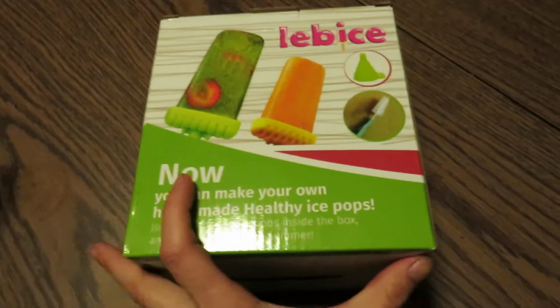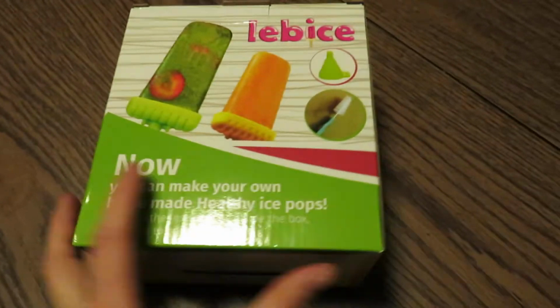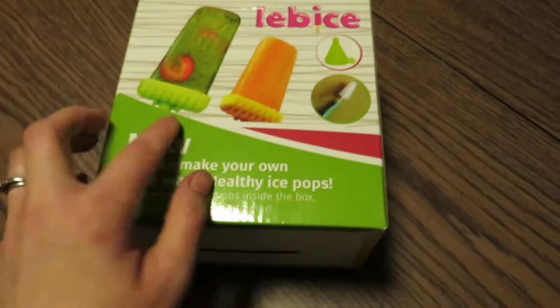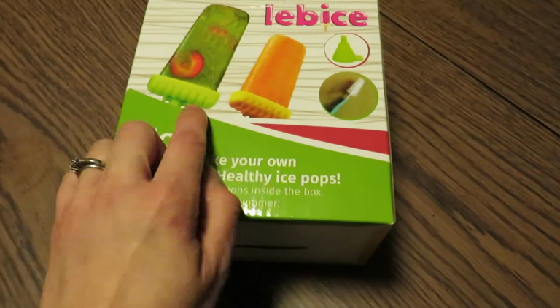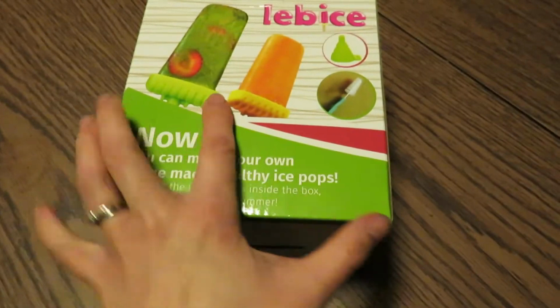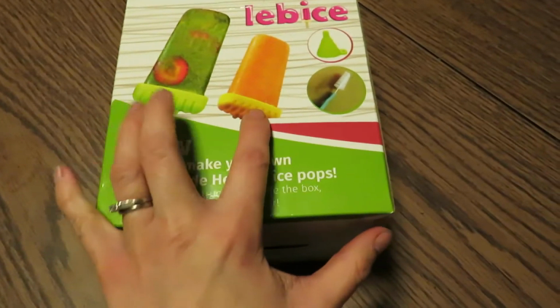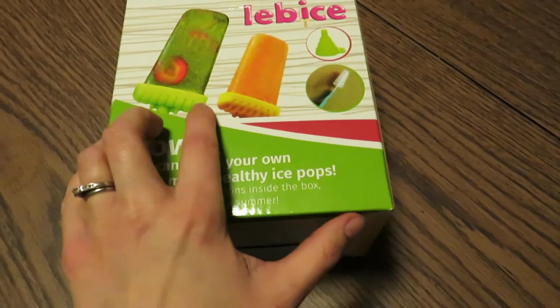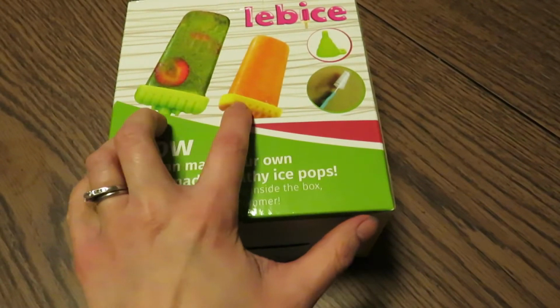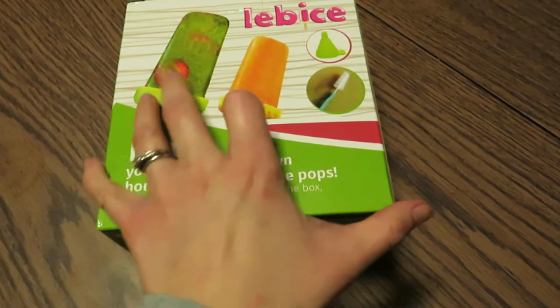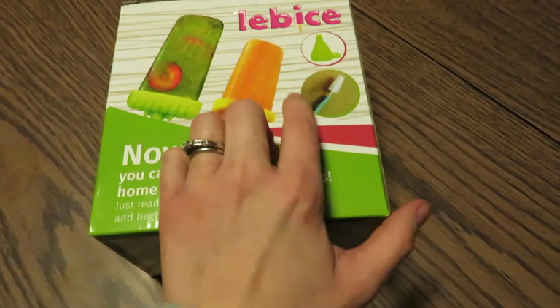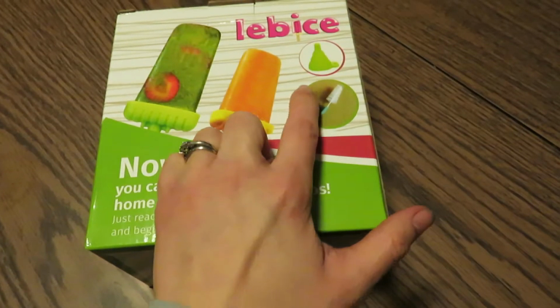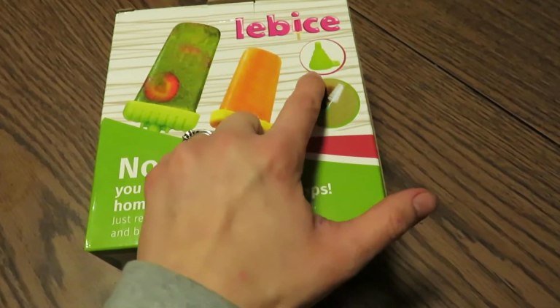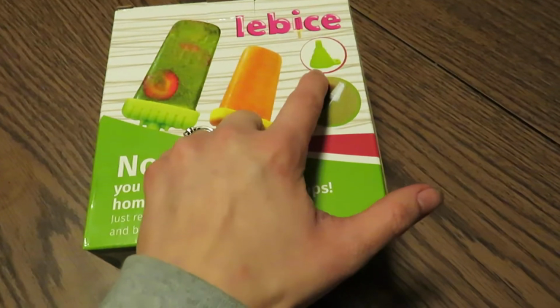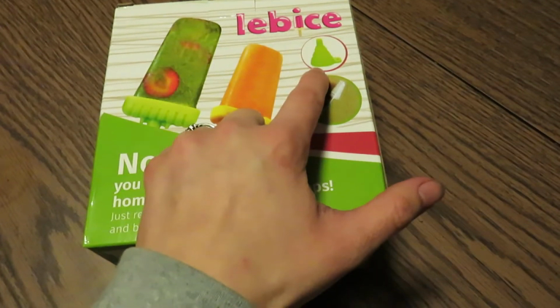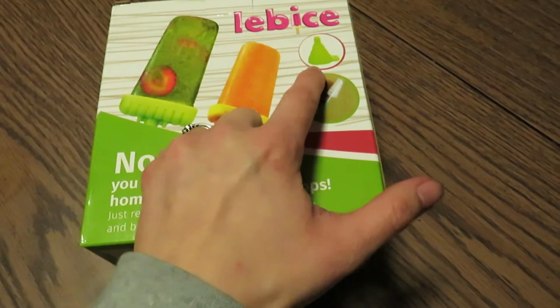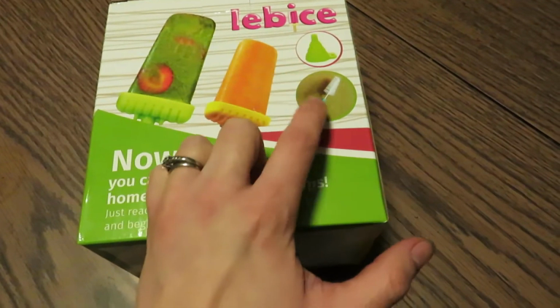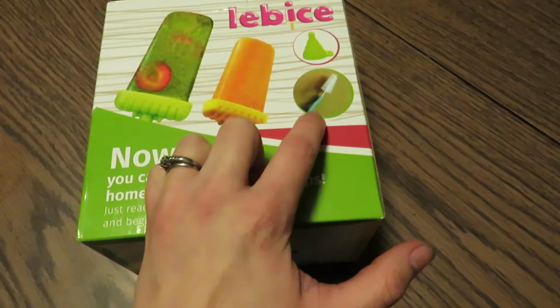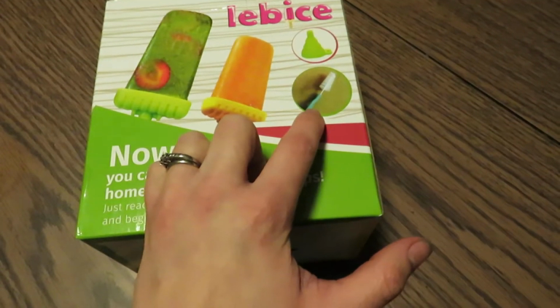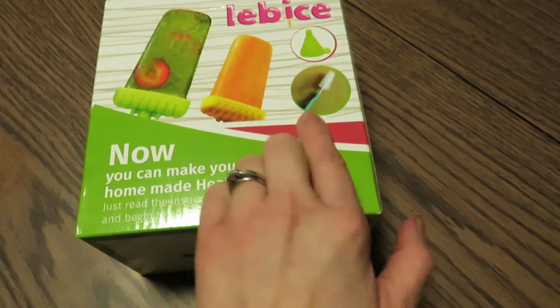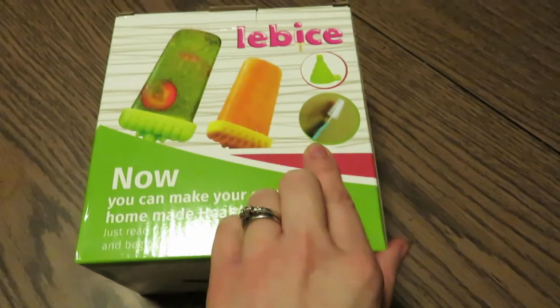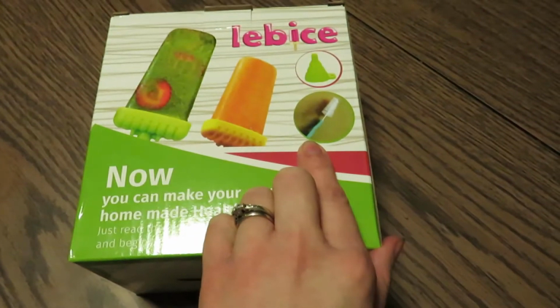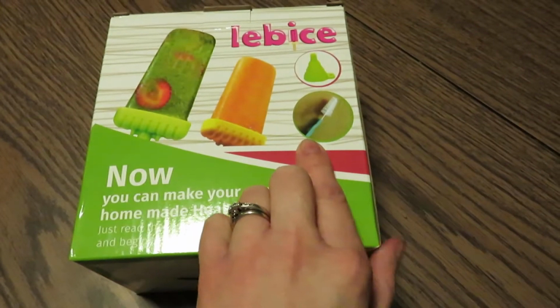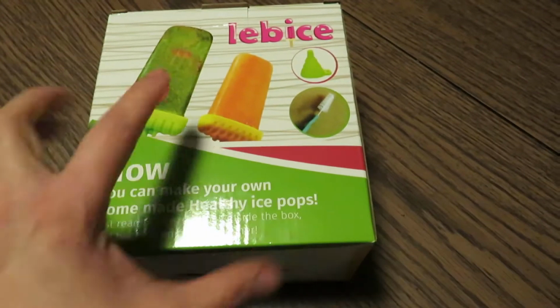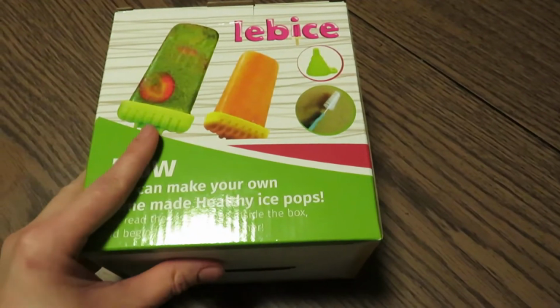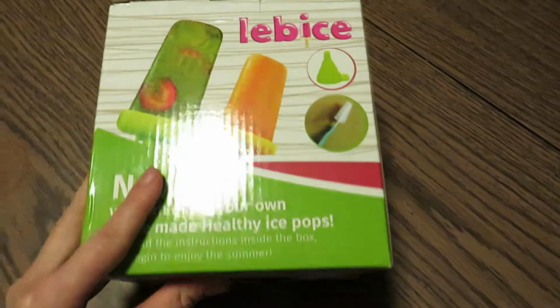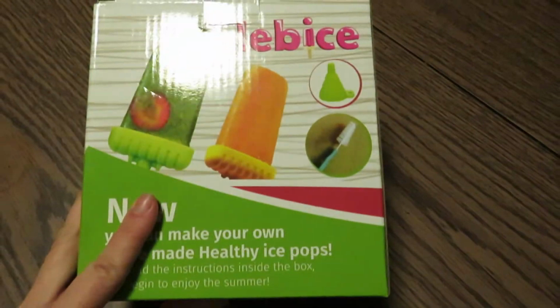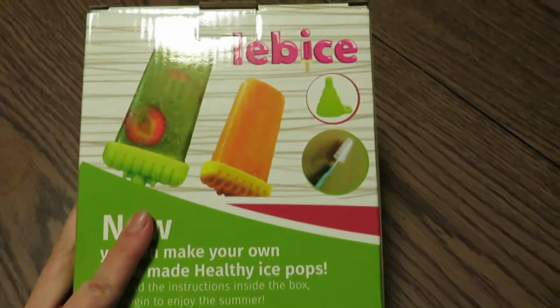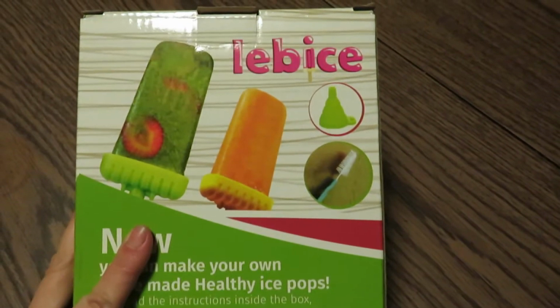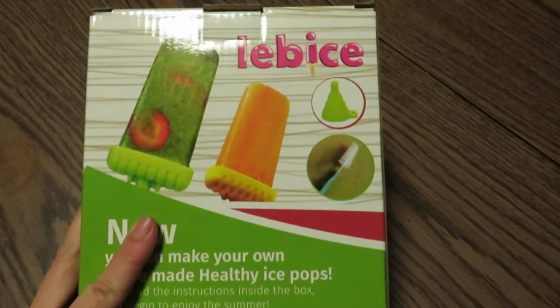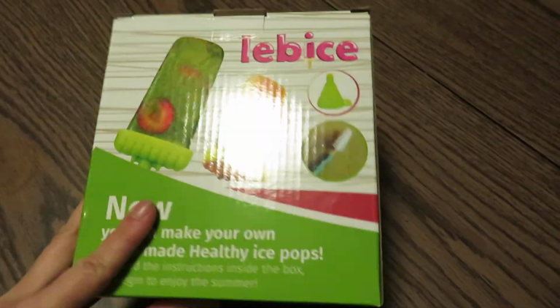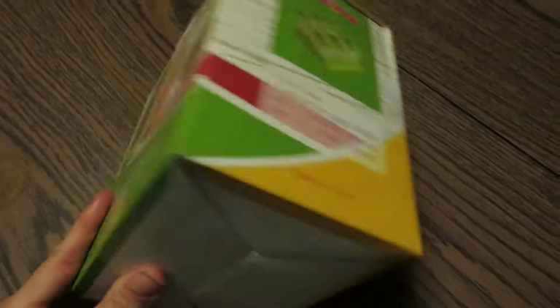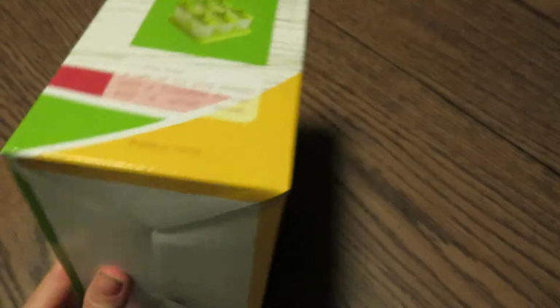This comes with six popsicle molds, a collapsible funnel, and a brush to help clean out your popsicle molds more easily.